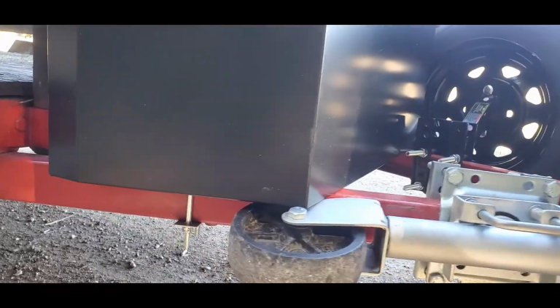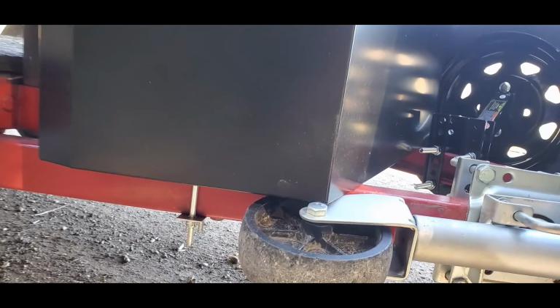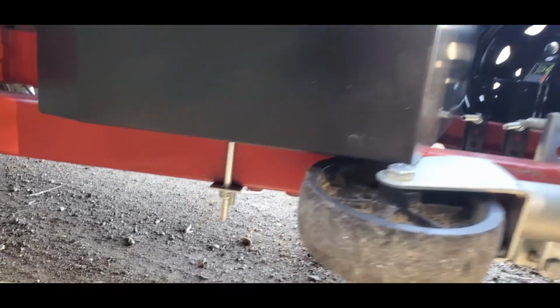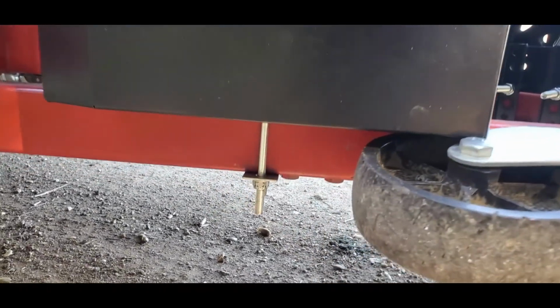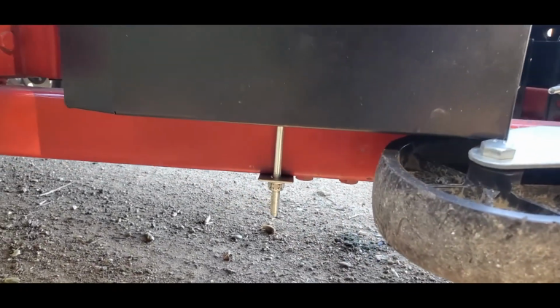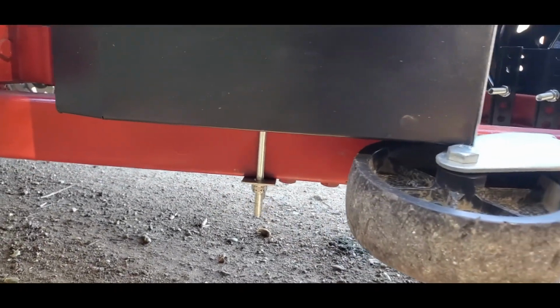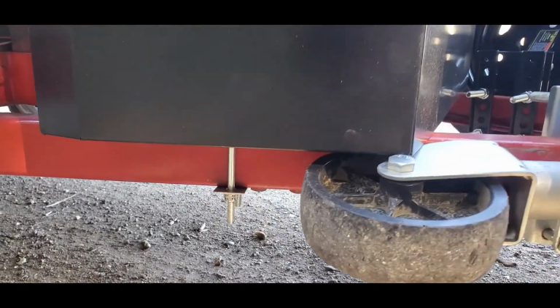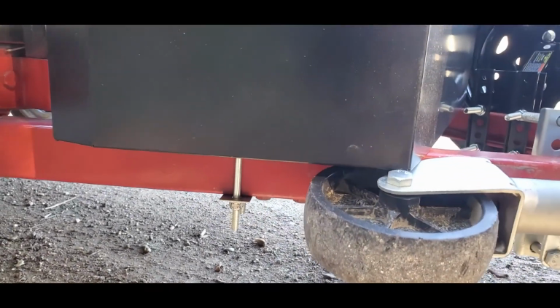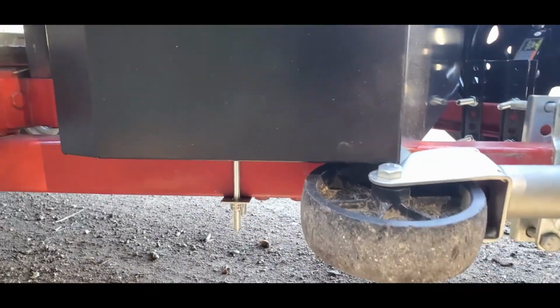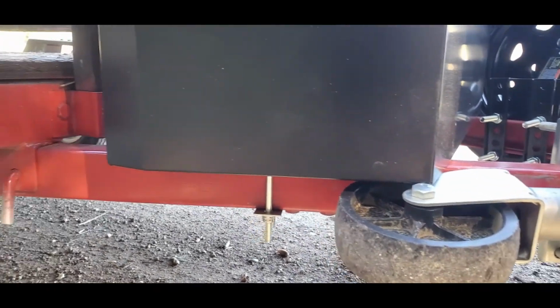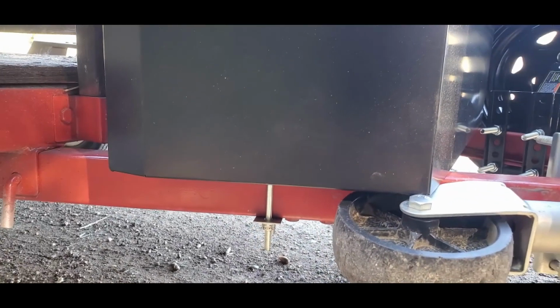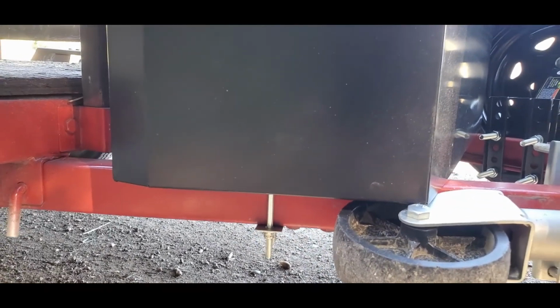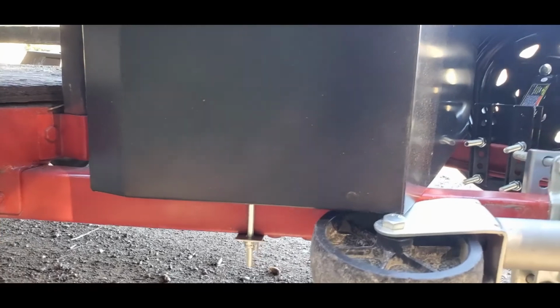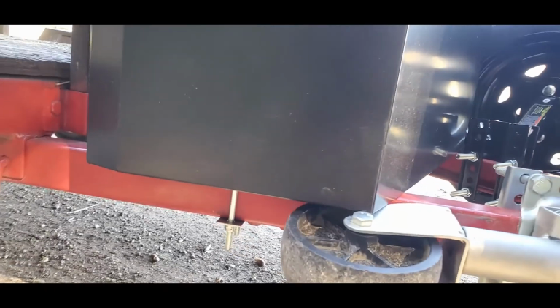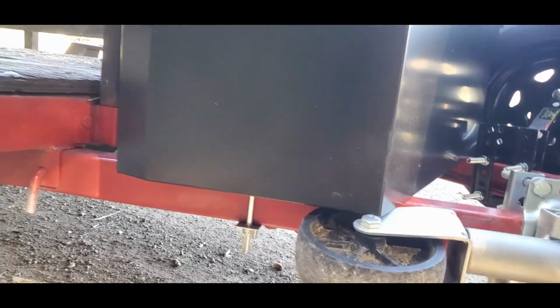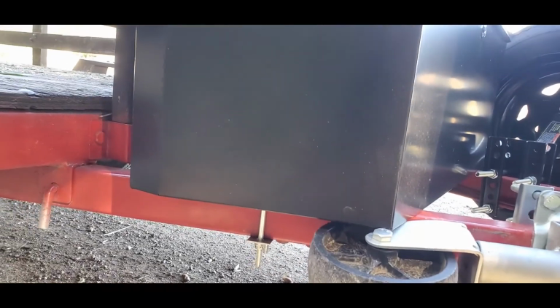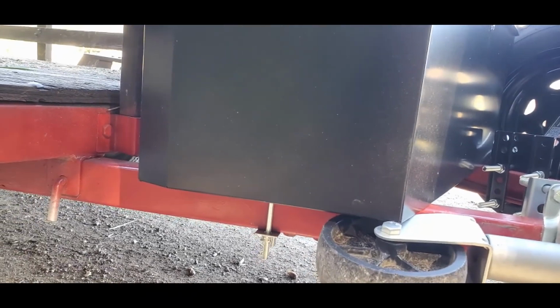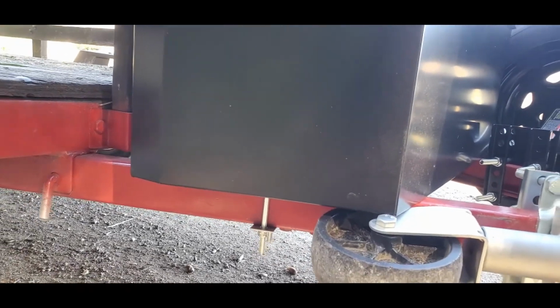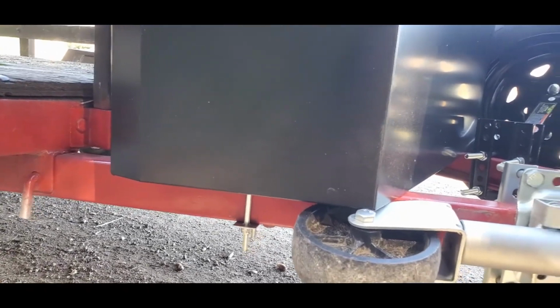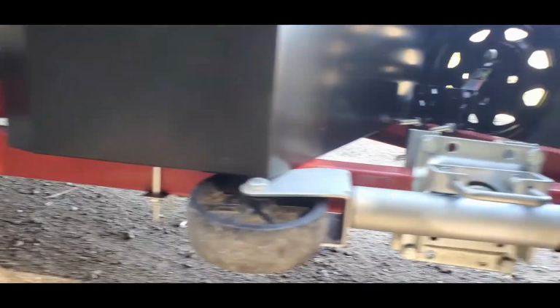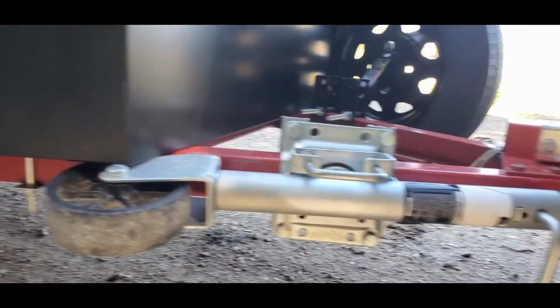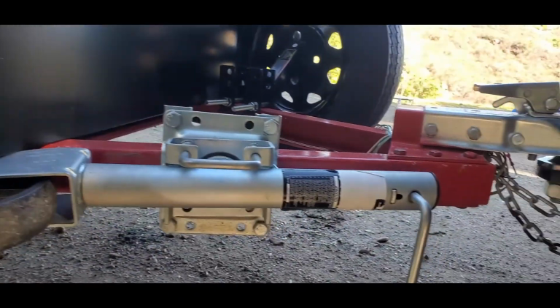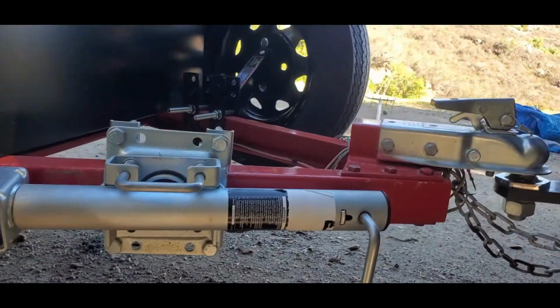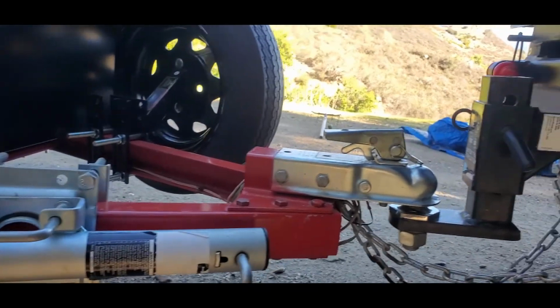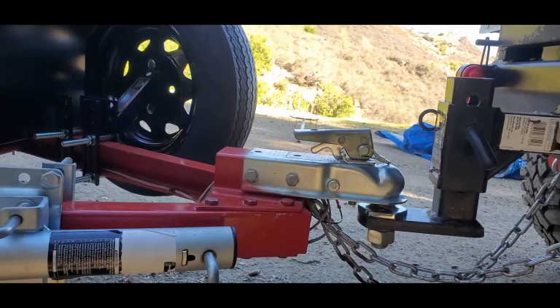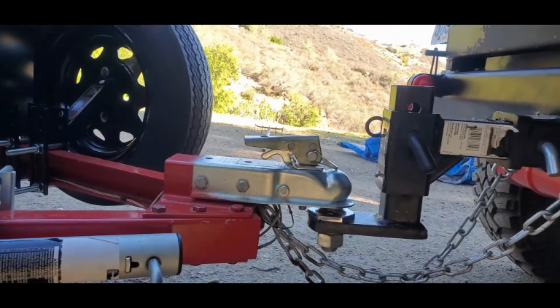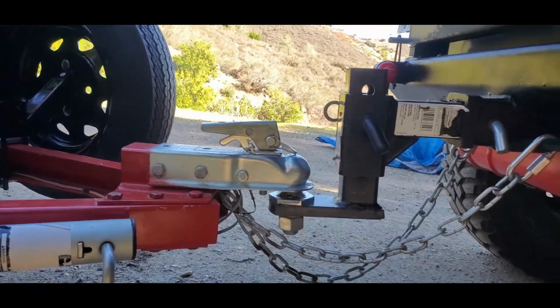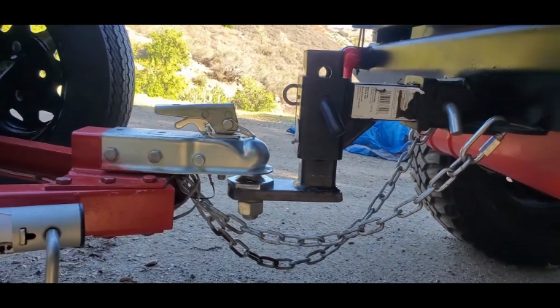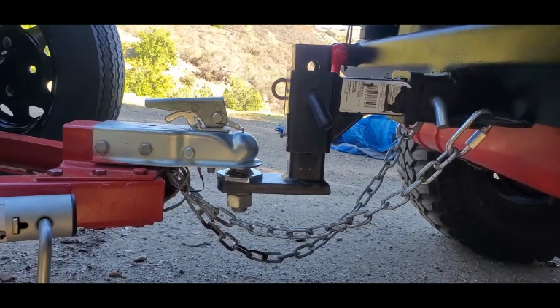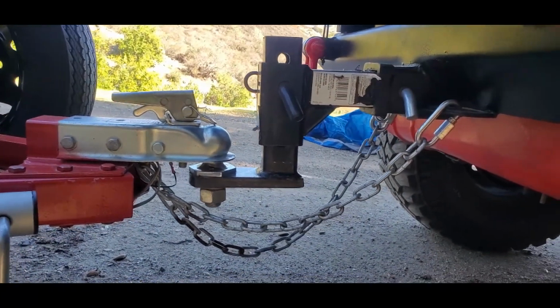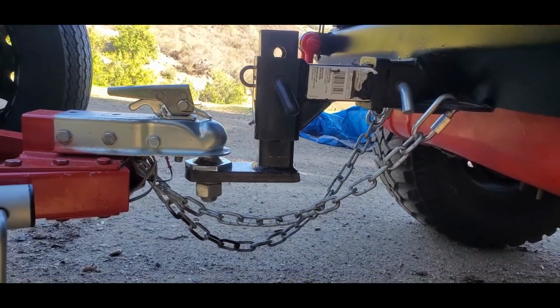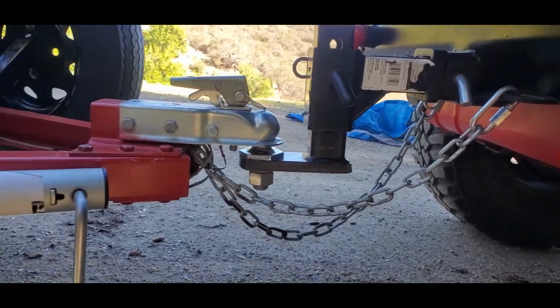You can see on the storage box it's bolted down right there. Of course you're going to have to drill inside the storage box to make the adjustments you need, but other than that it's a pretty decent setup.